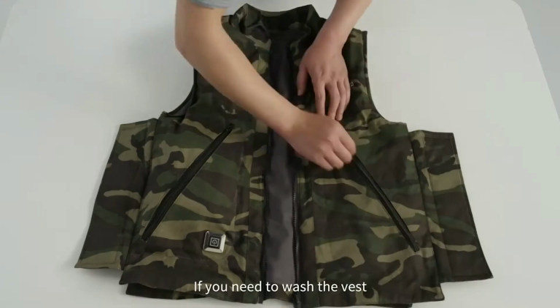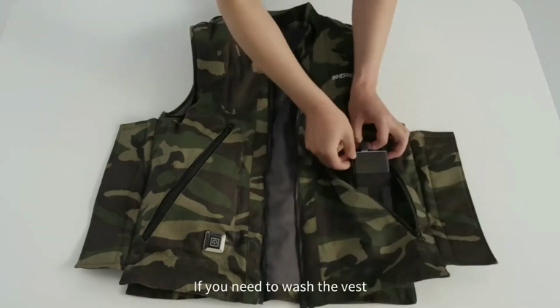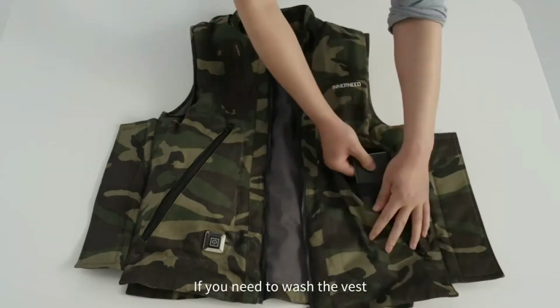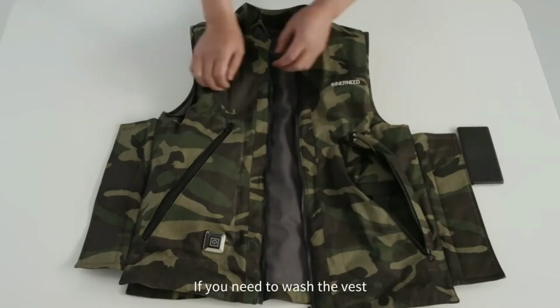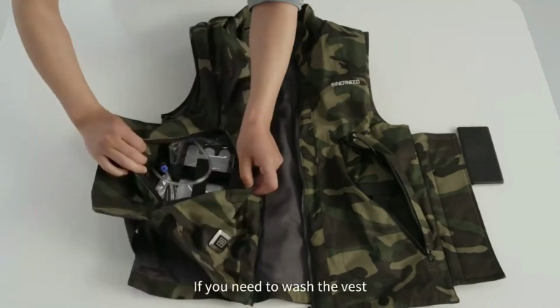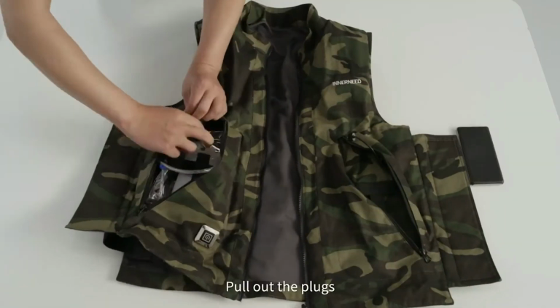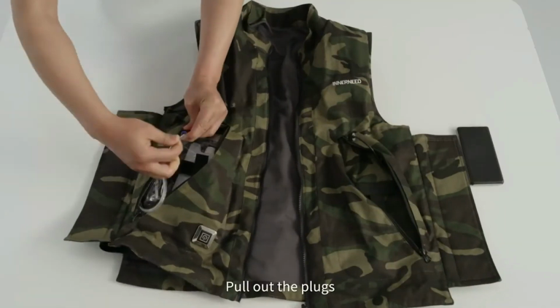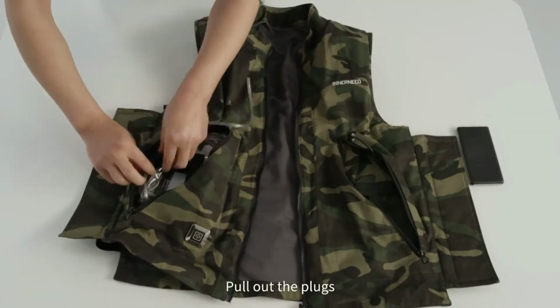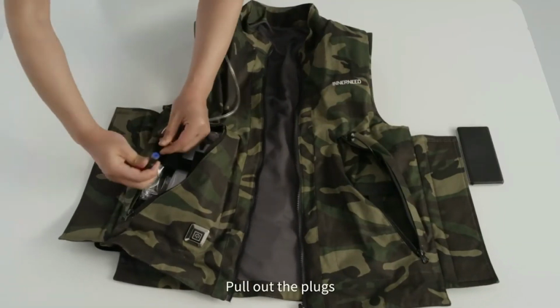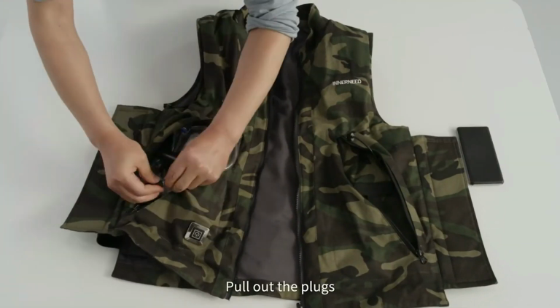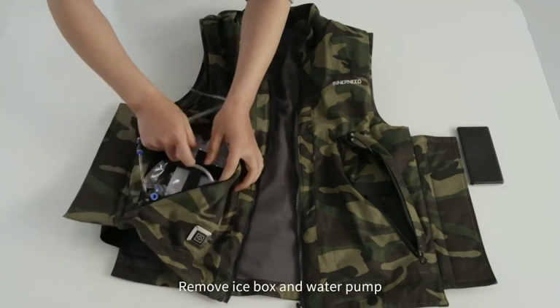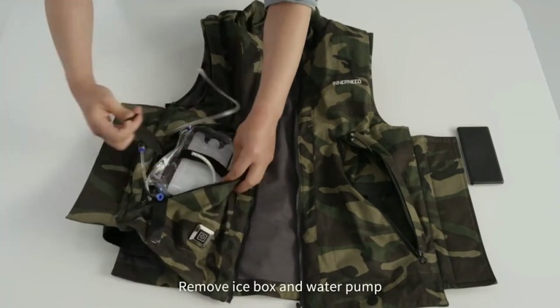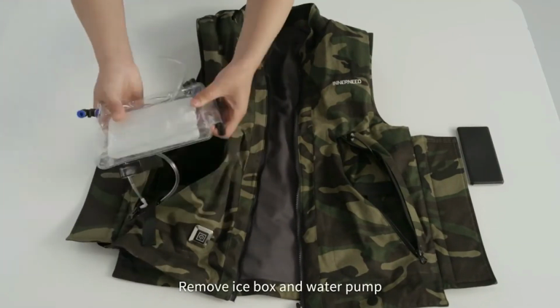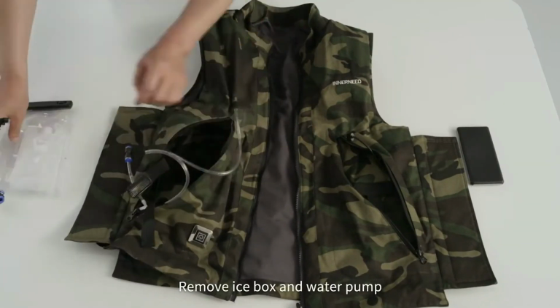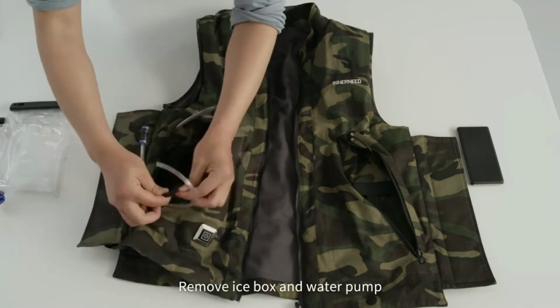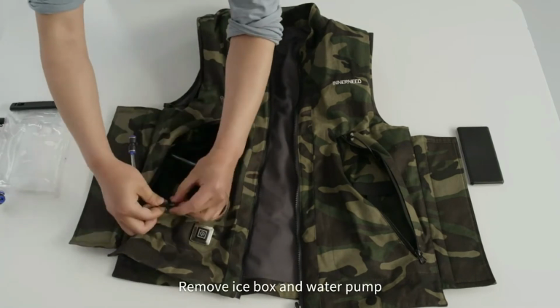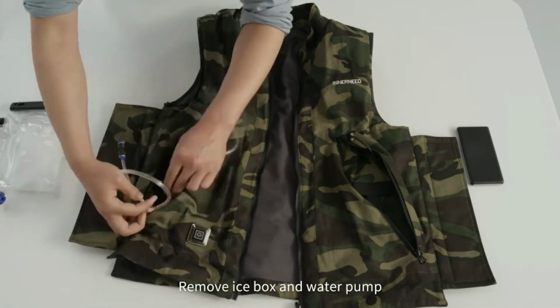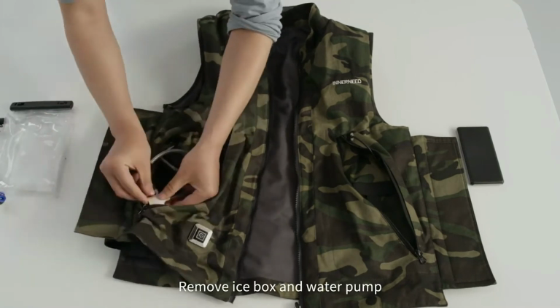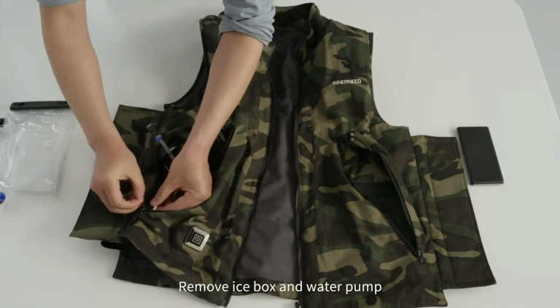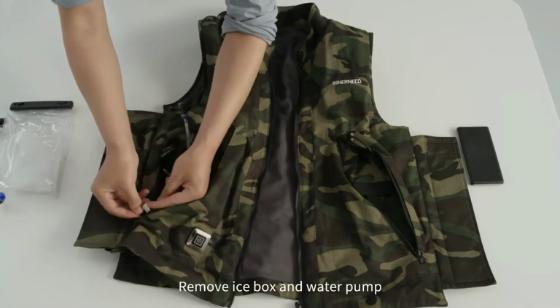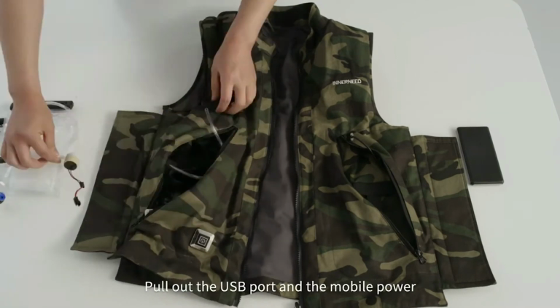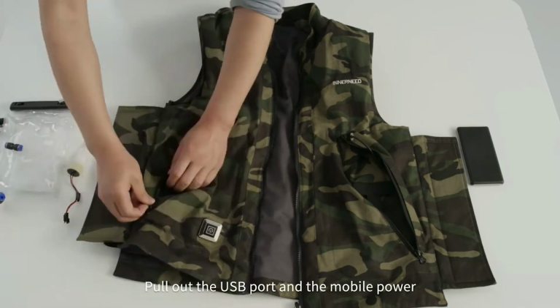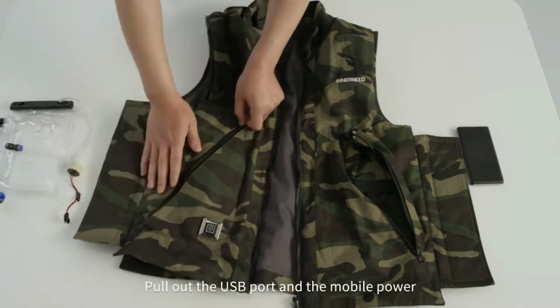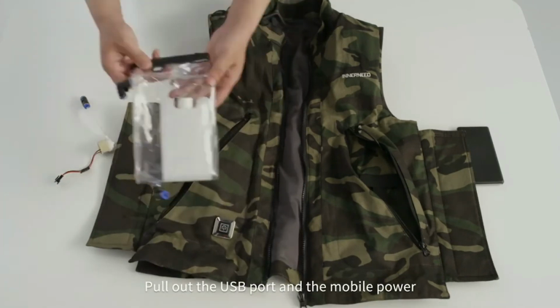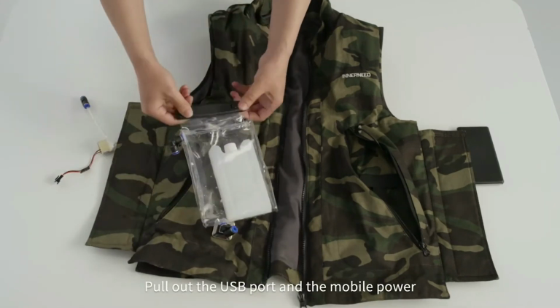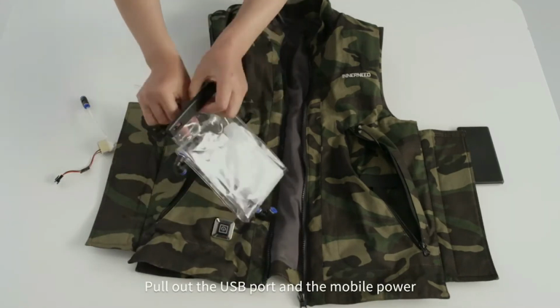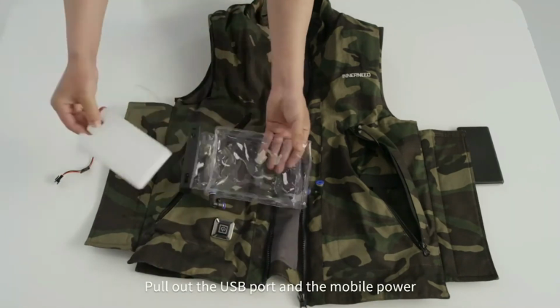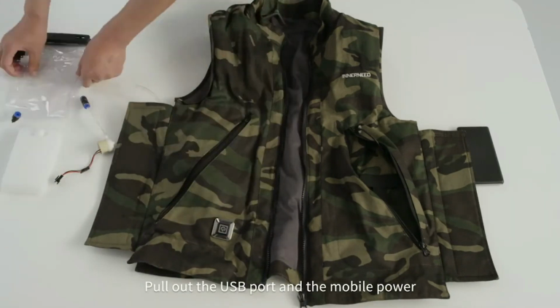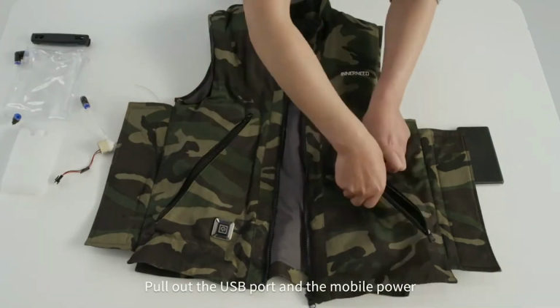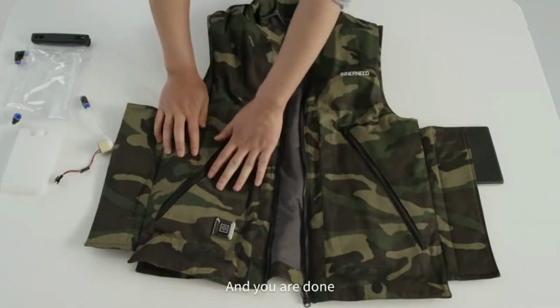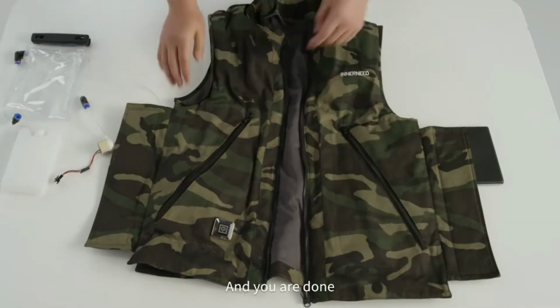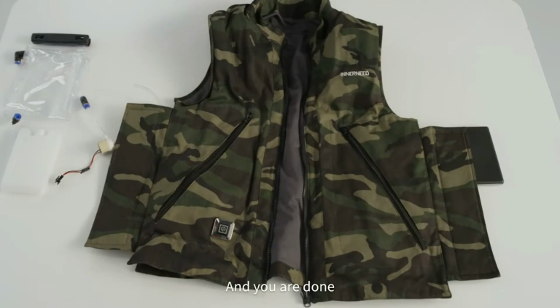If you need to wash the vest, pull out the plugs and remove the icebox and water pump. Pull out the USB port and the mobile power, and you're done.